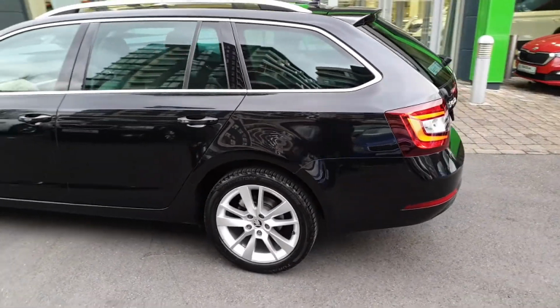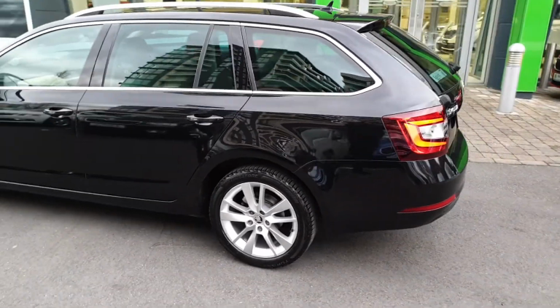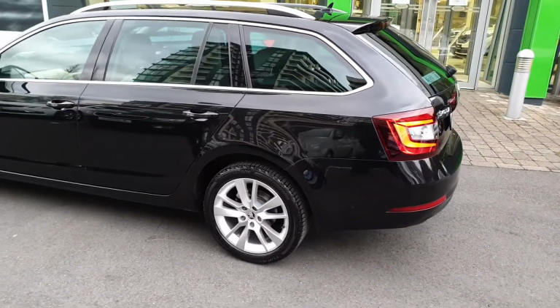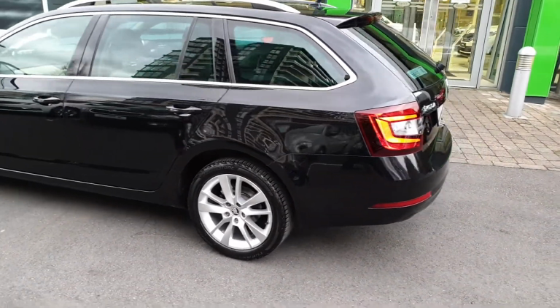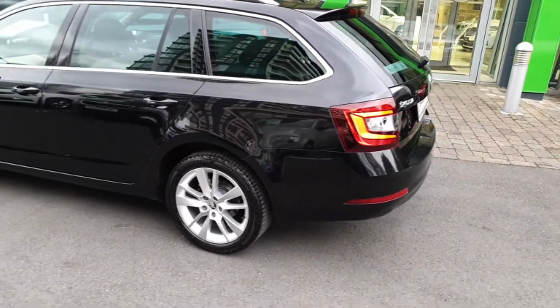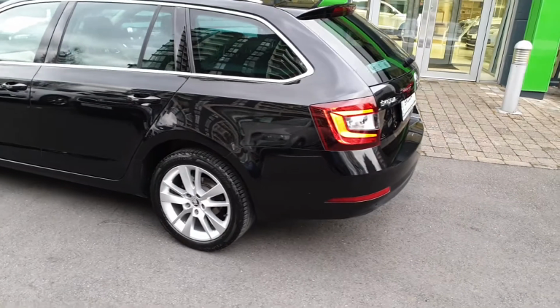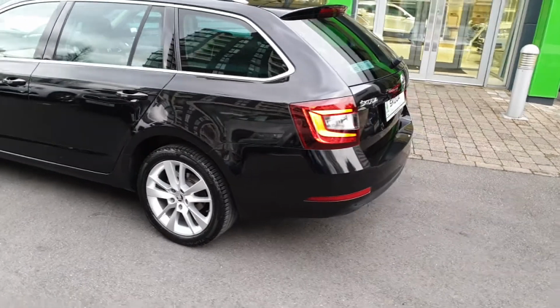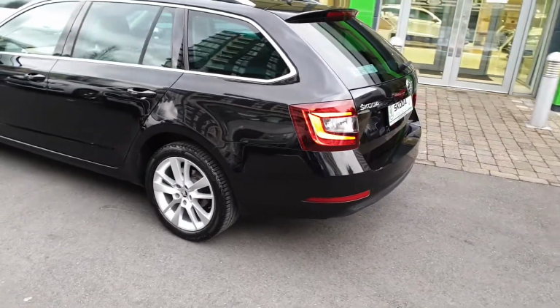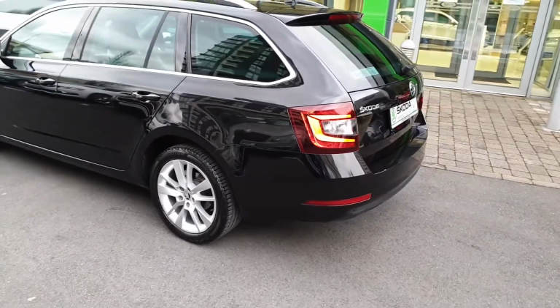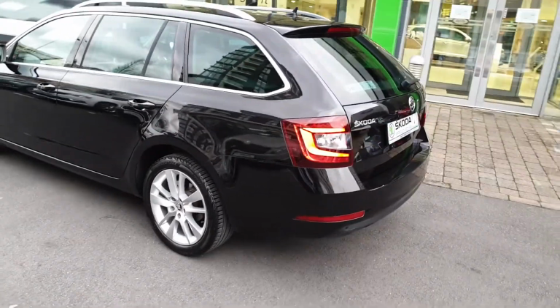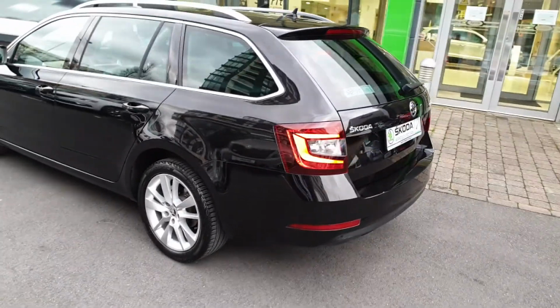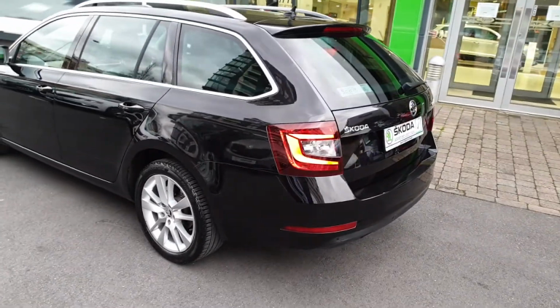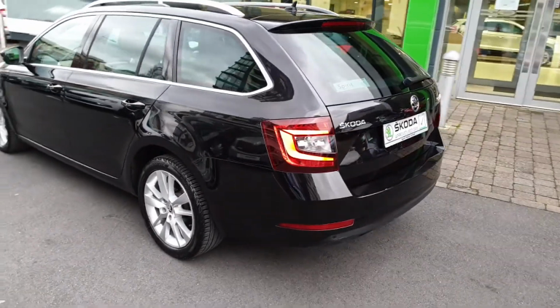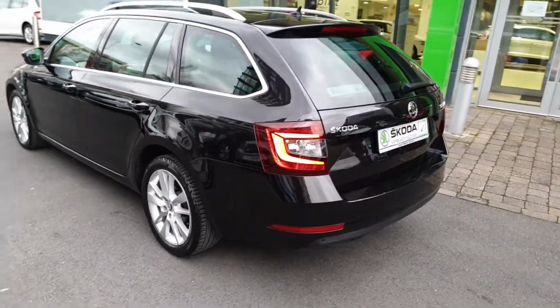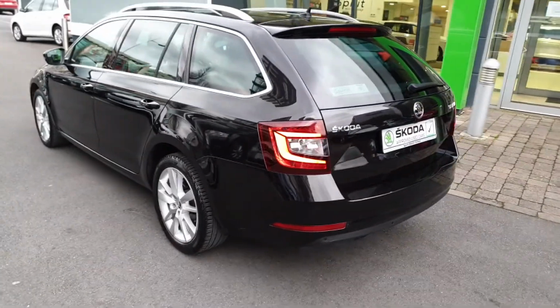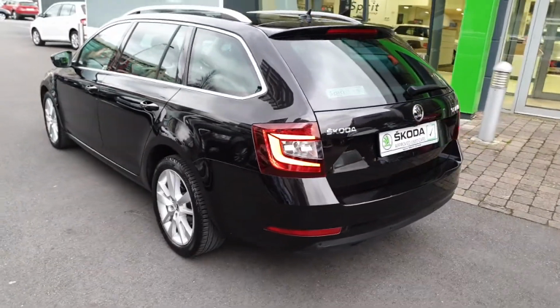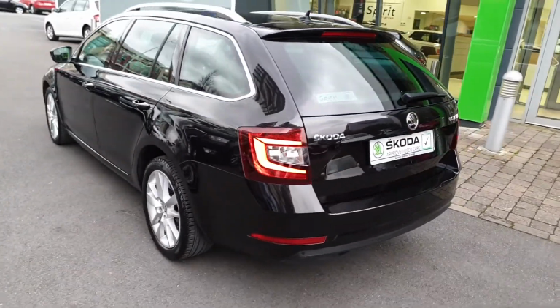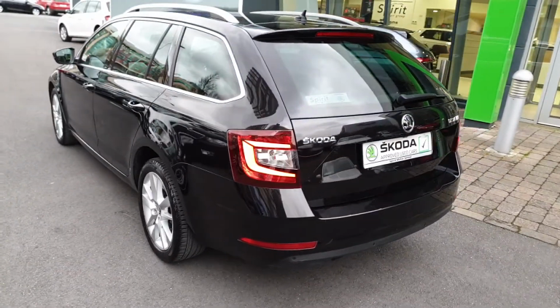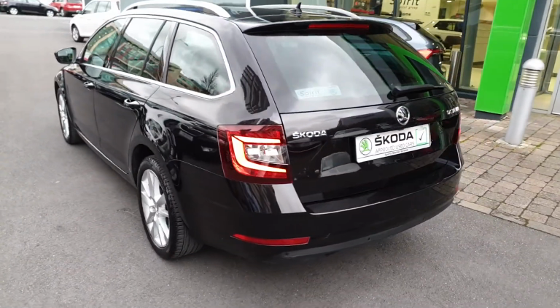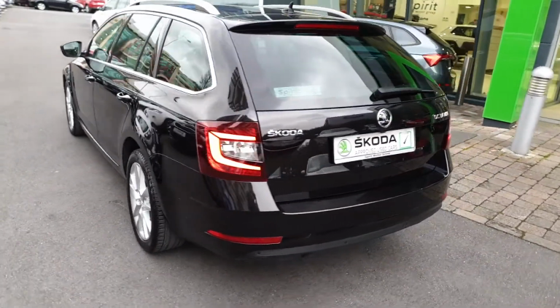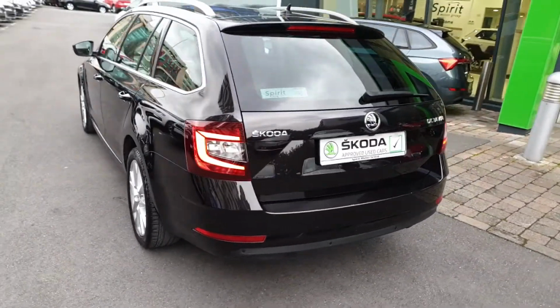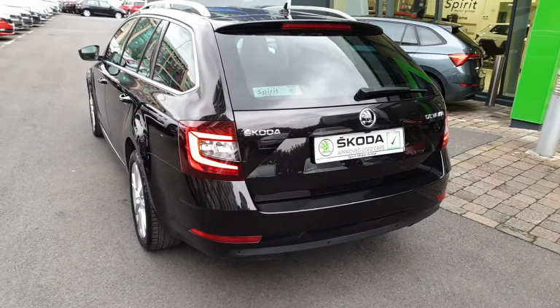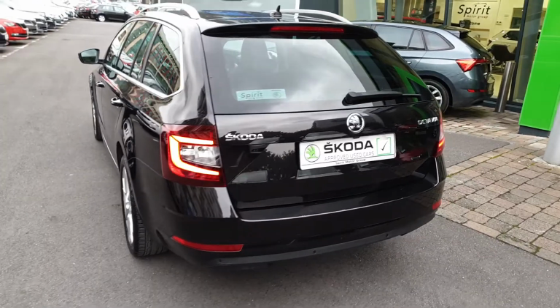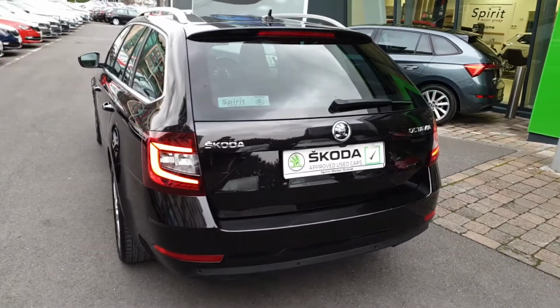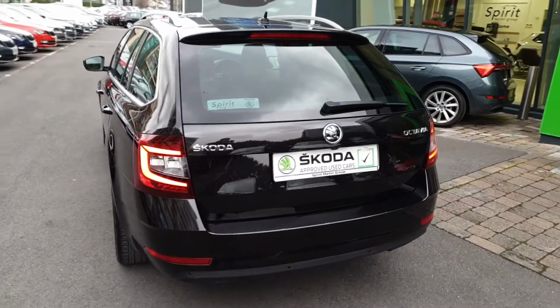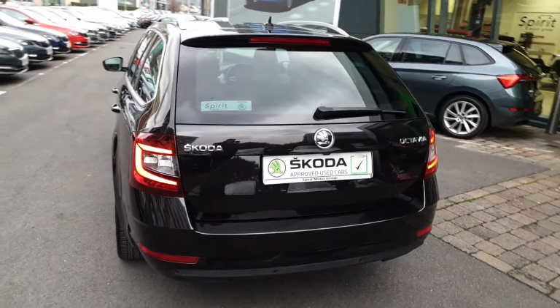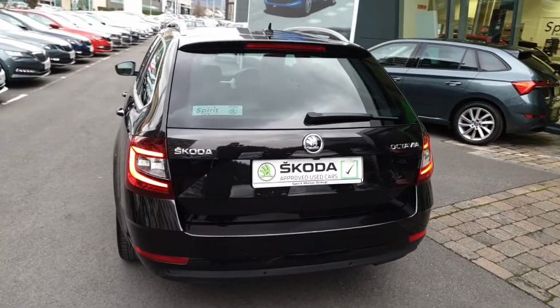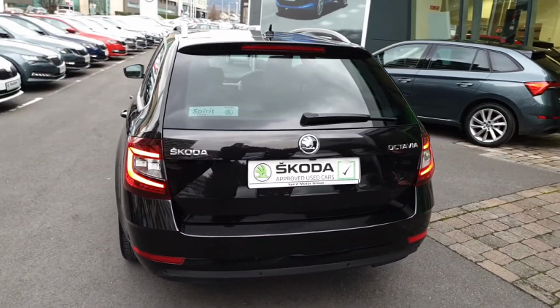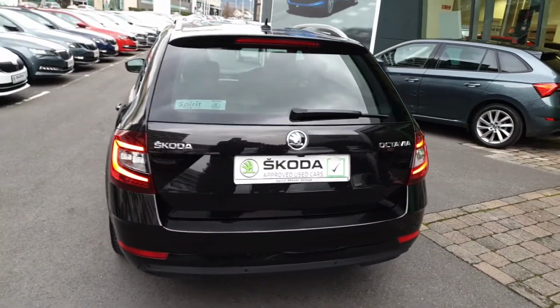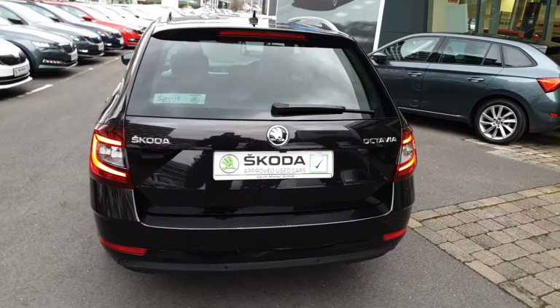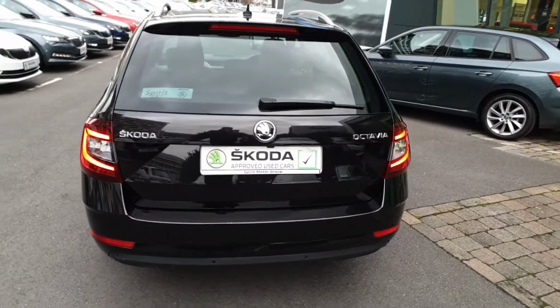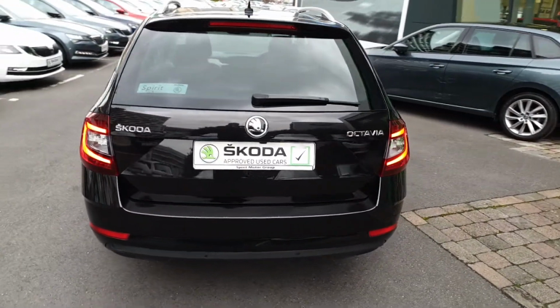This car comes finished in black metallic. It has 17 inch 3S alloy wheels and tinted rear windows. We also have LED rear lights around the back.